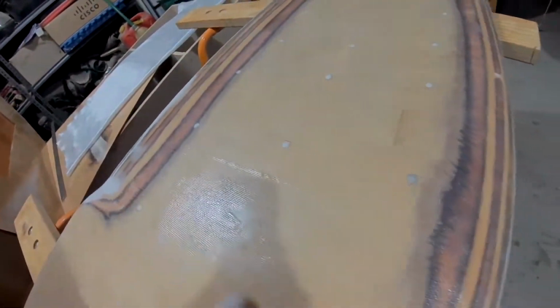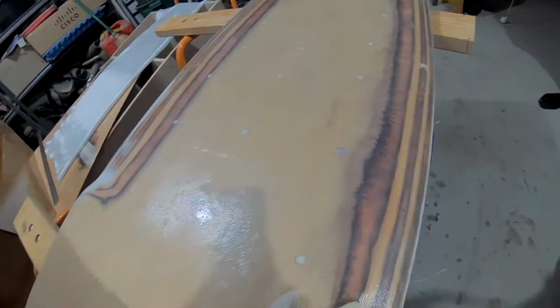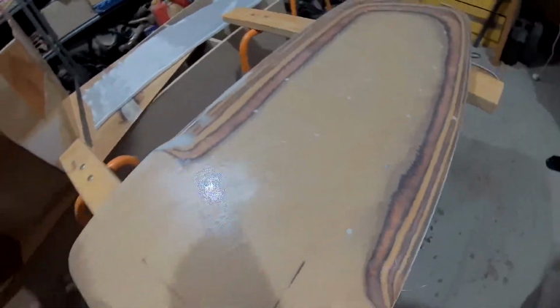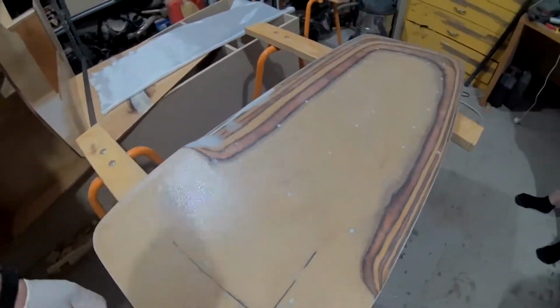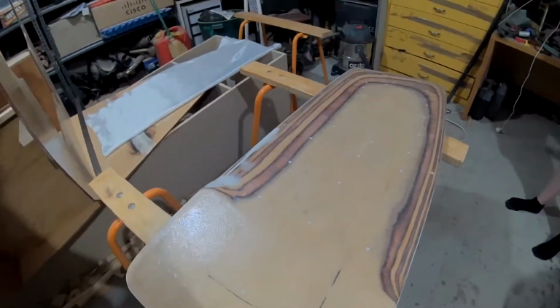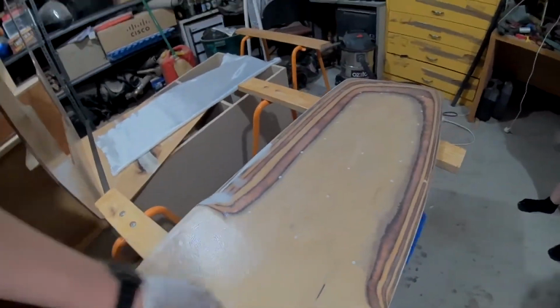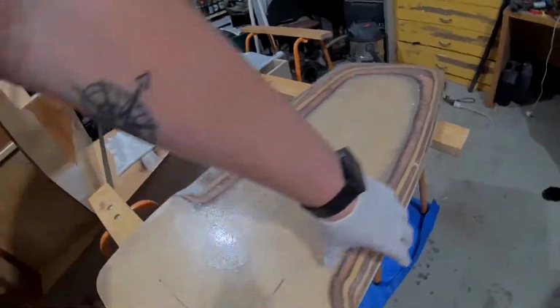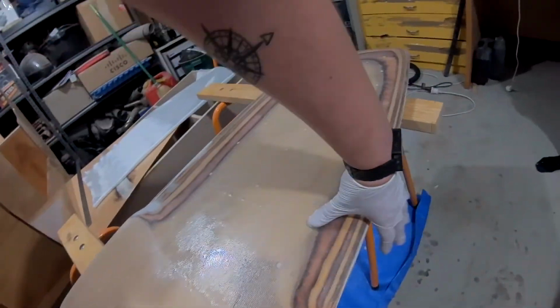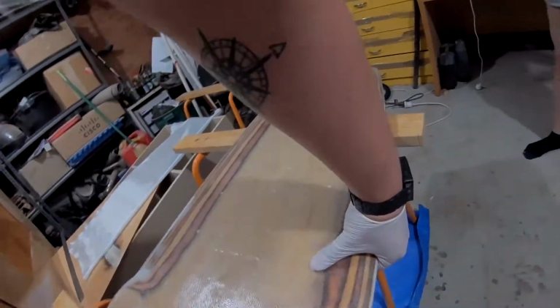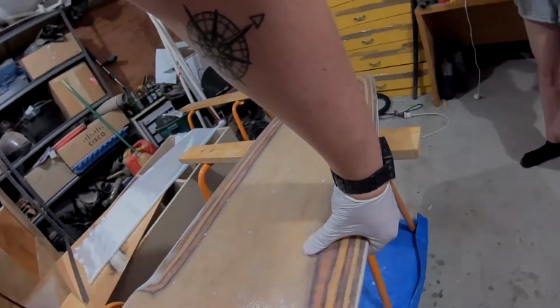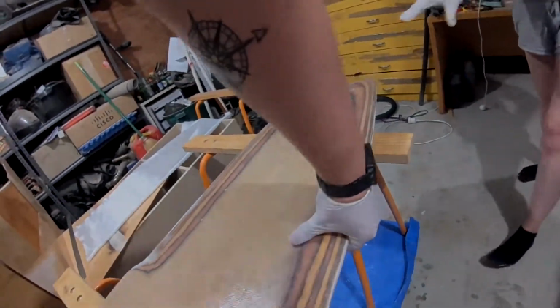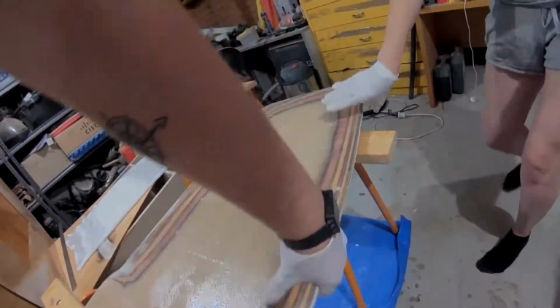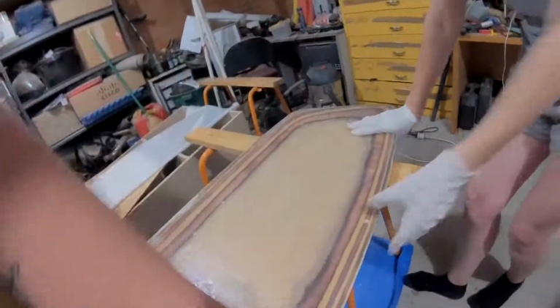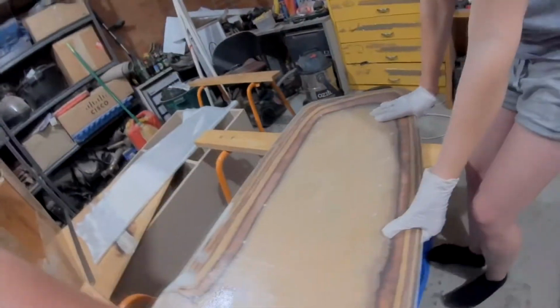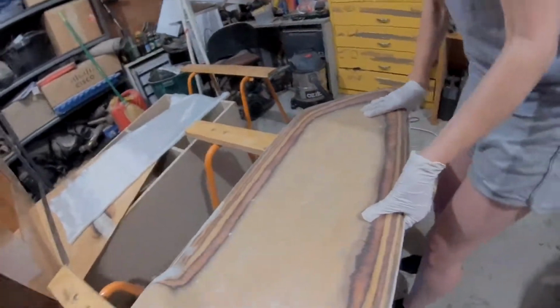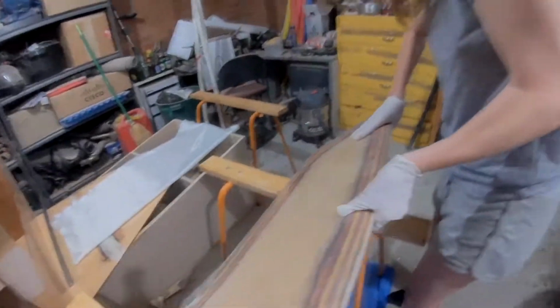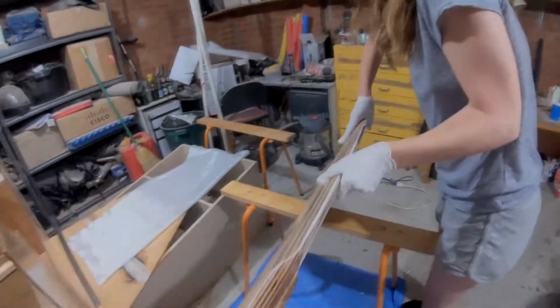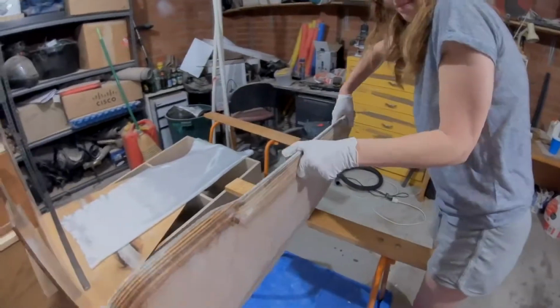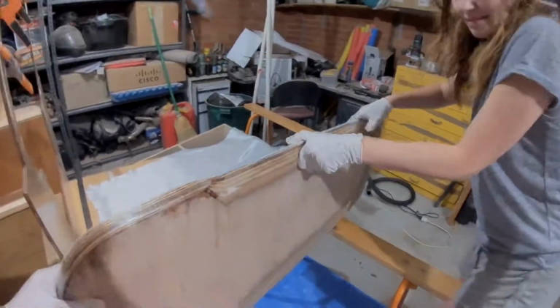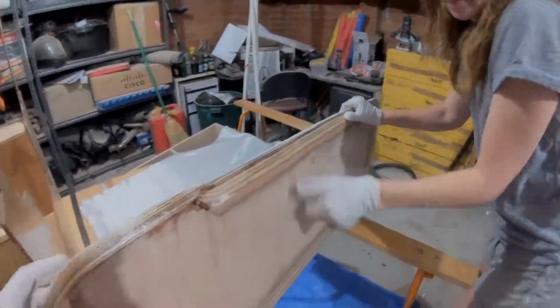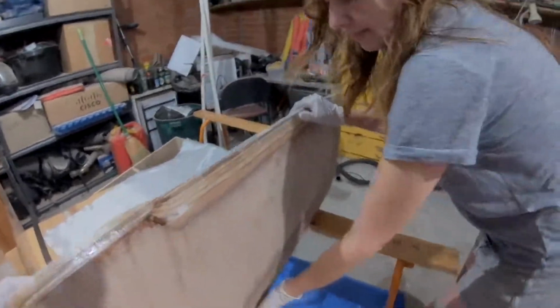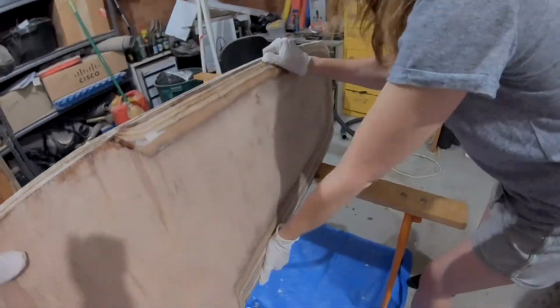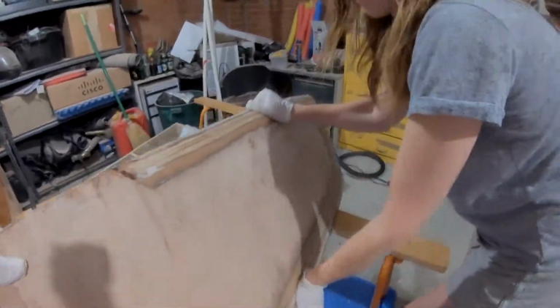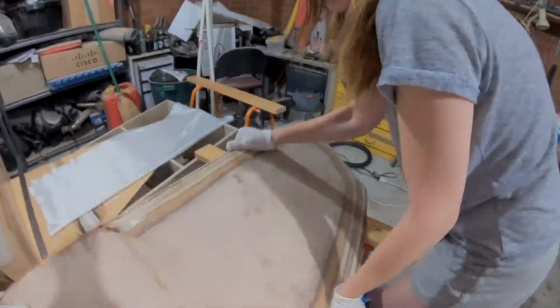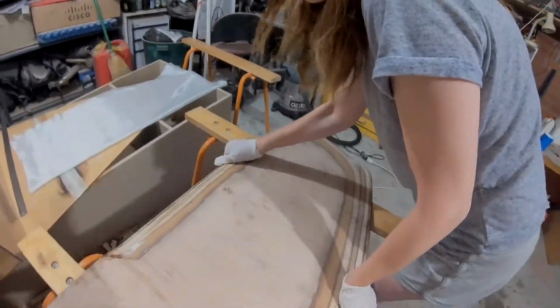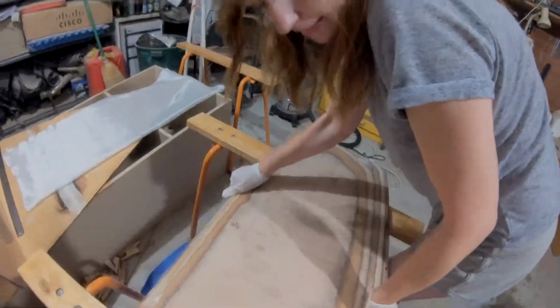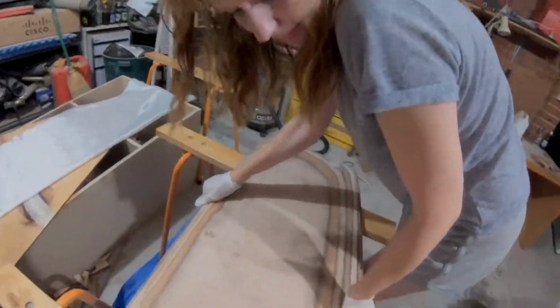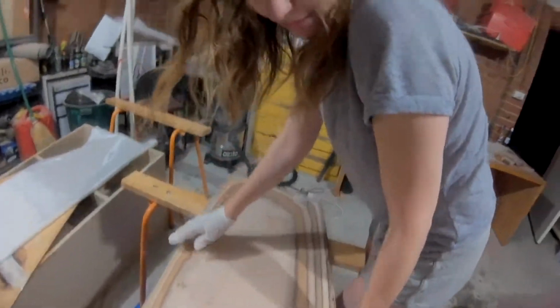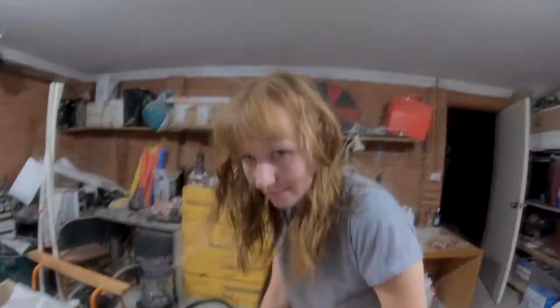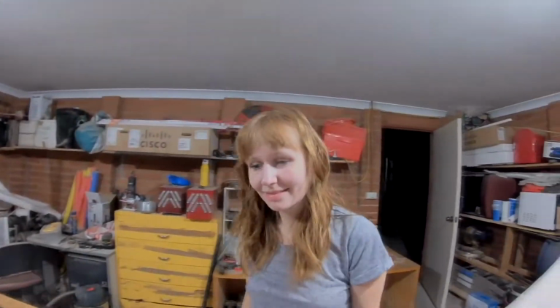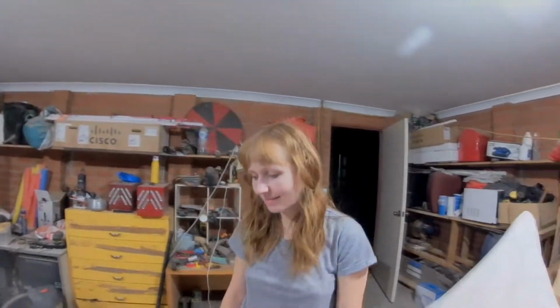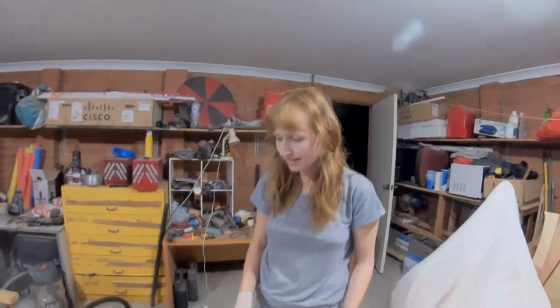Right now we're going to flip this thing over. It's too heavy with the lead. My lovely assistant will help me. Thank you, lovely assistant.